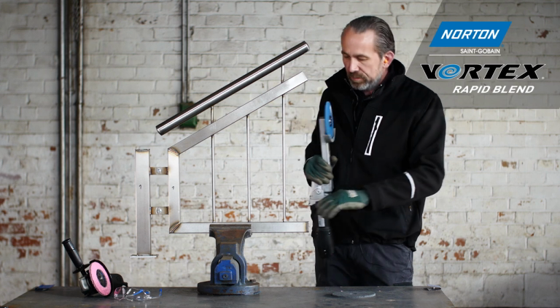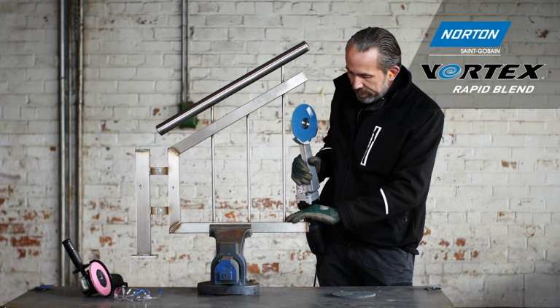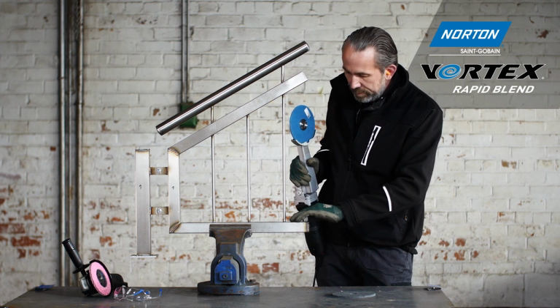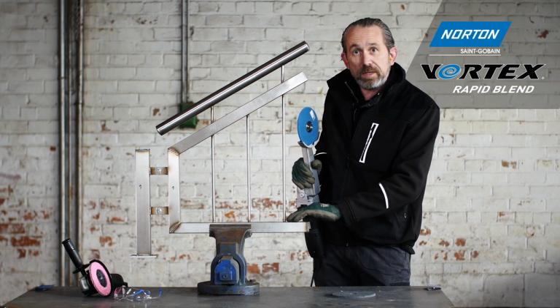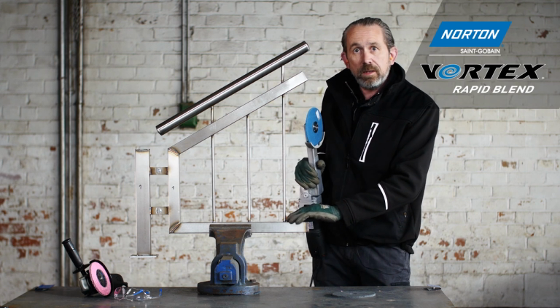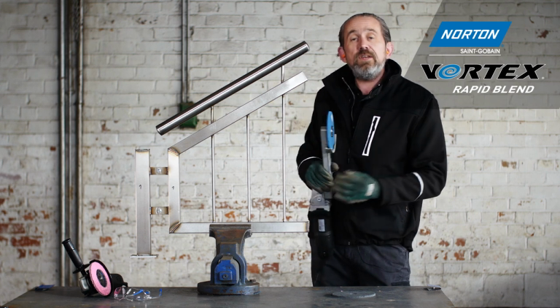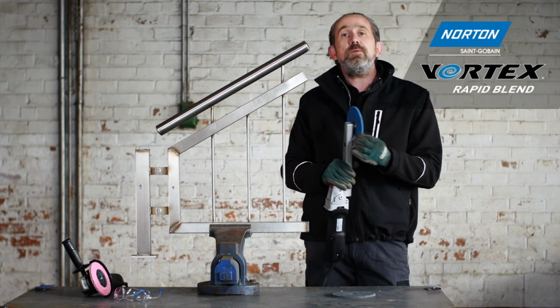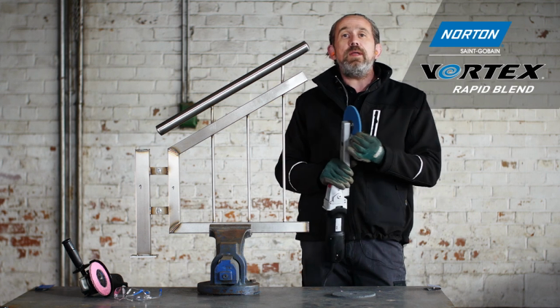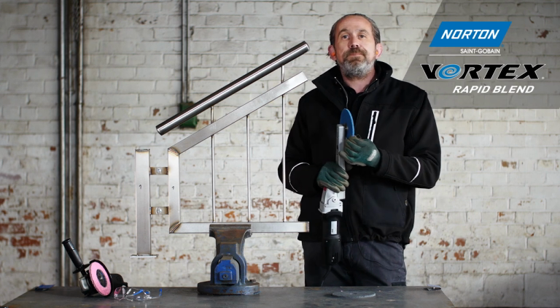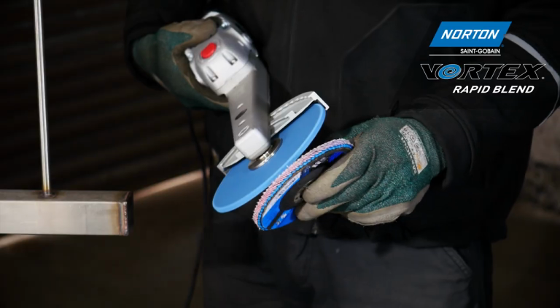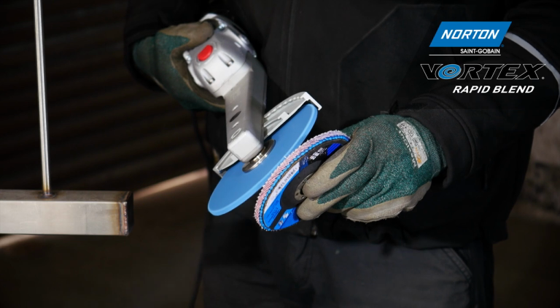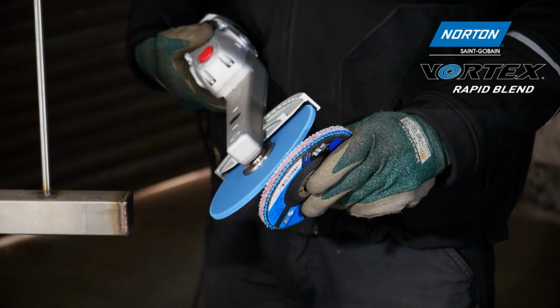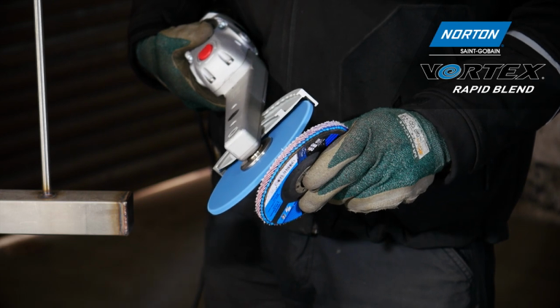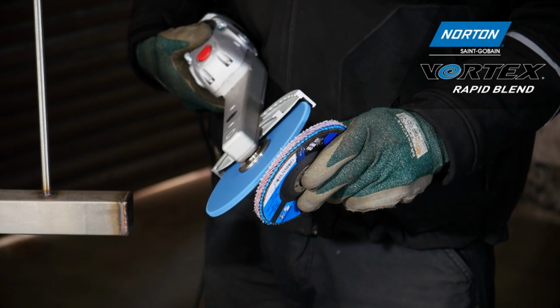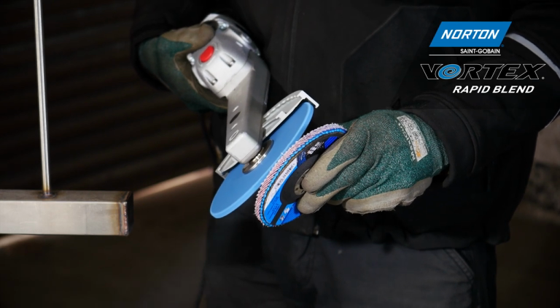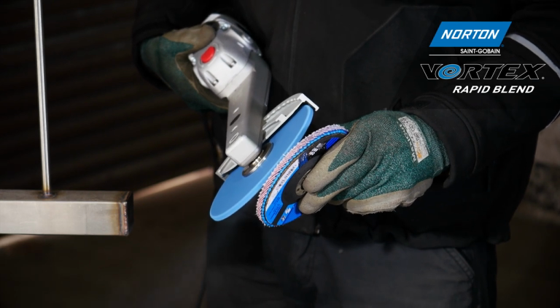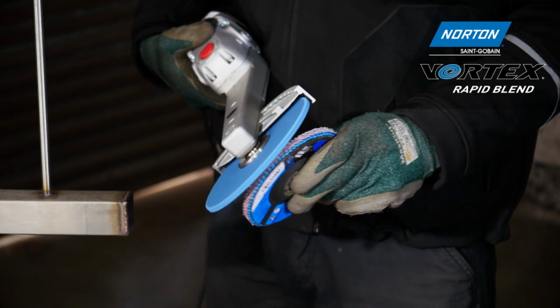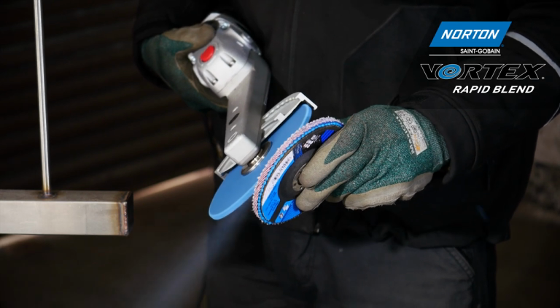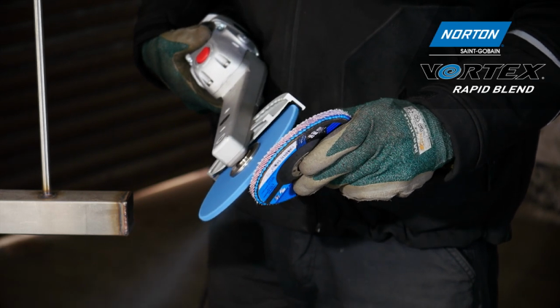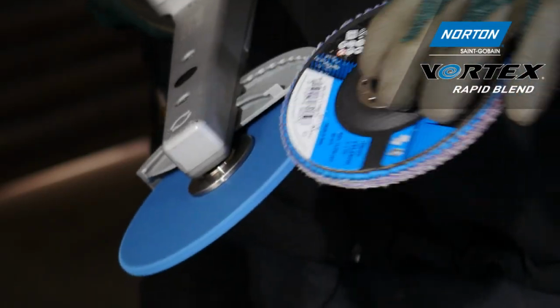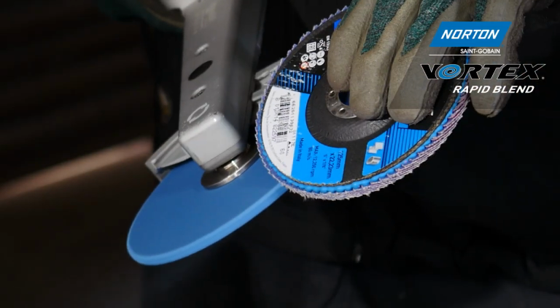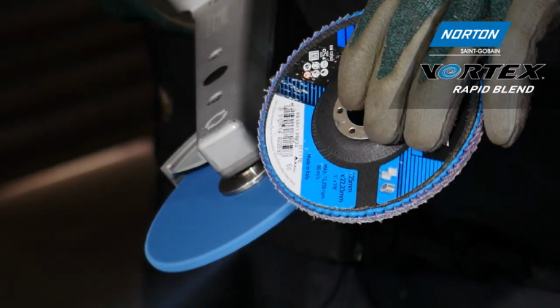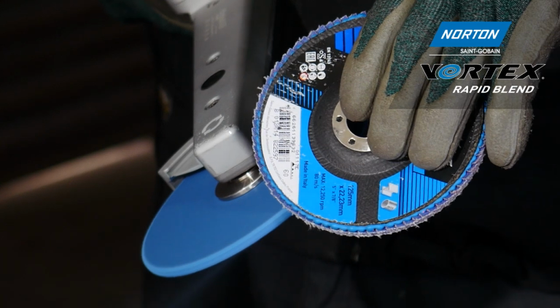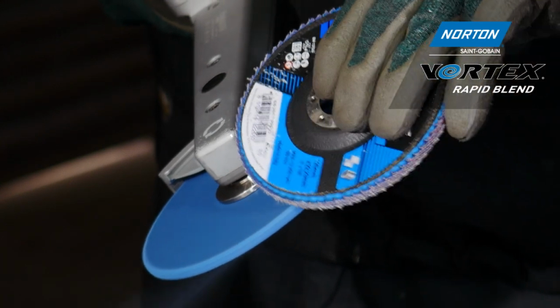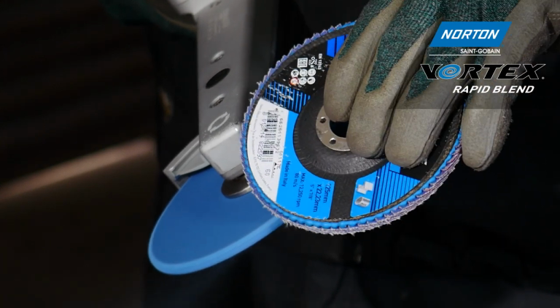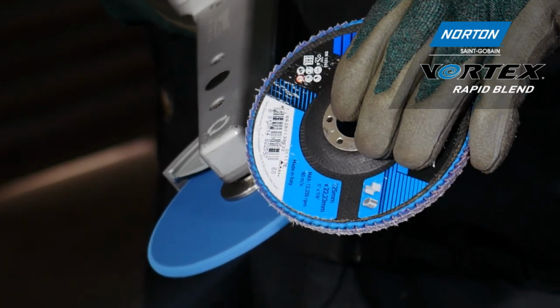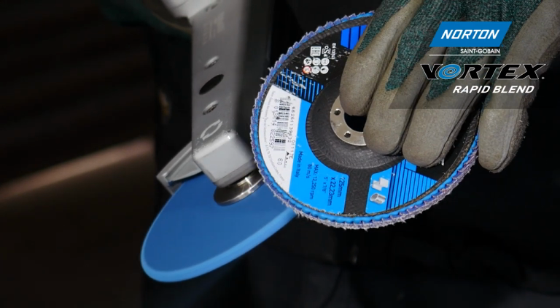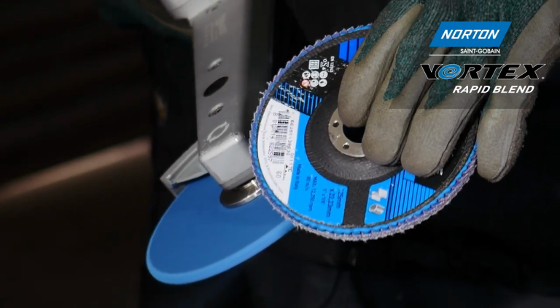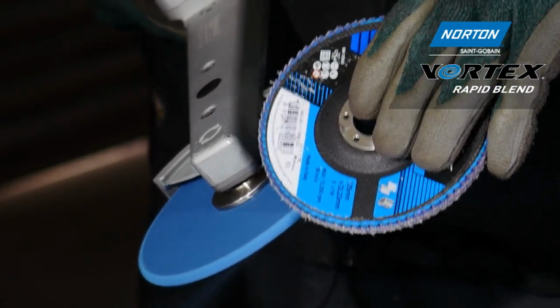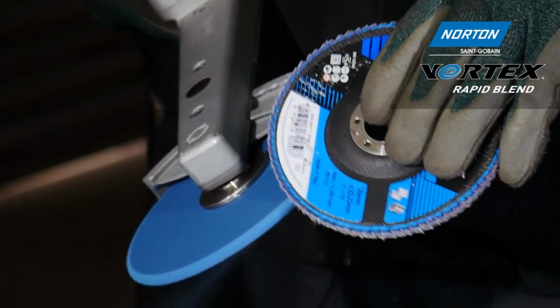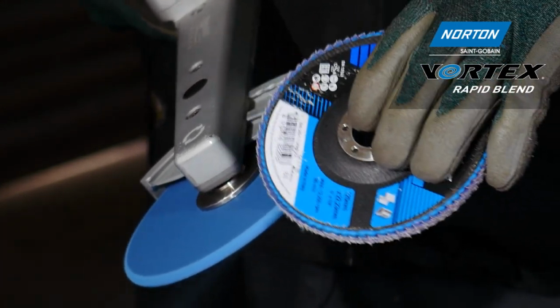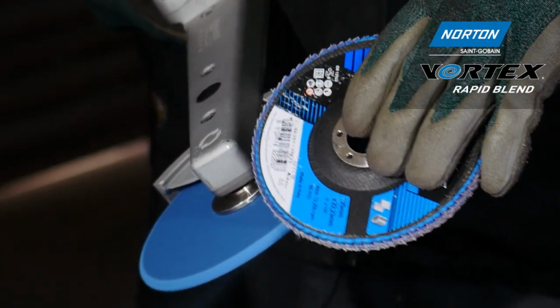Before we do this, we have to dress the periphery of the wheel to adapt to the shape of the weld. As I want to grind a 90-degree fillet weld, I need to dress a 45-degree angle onto each side of this wheel.